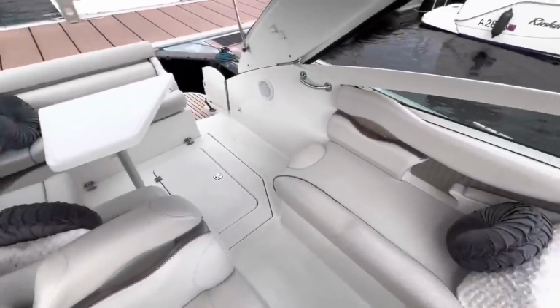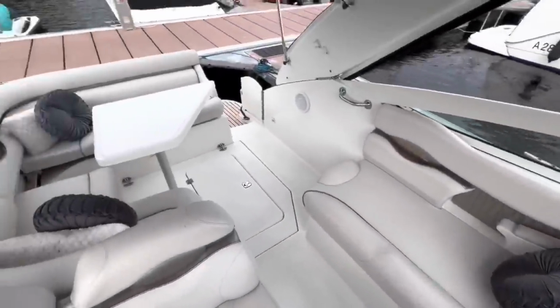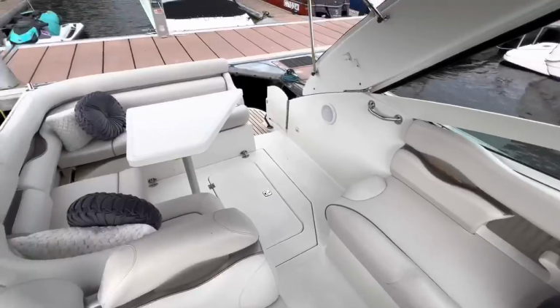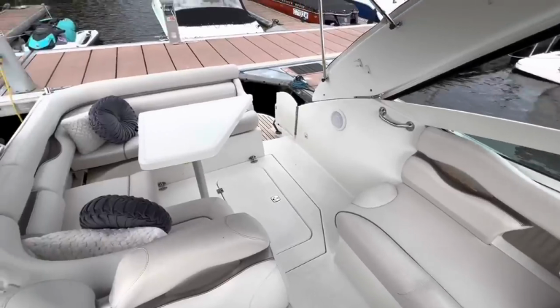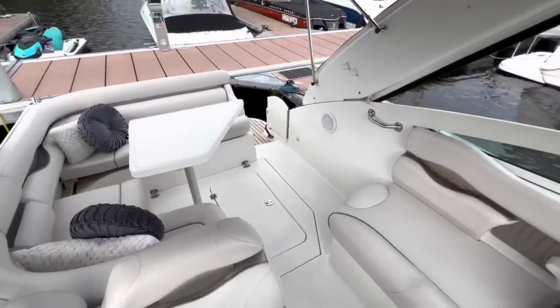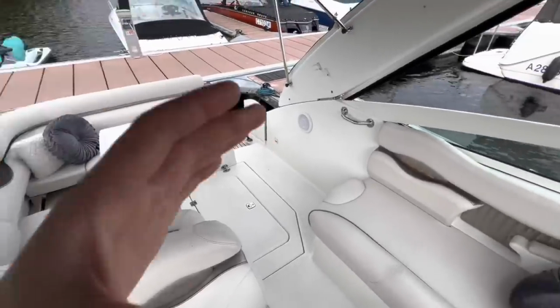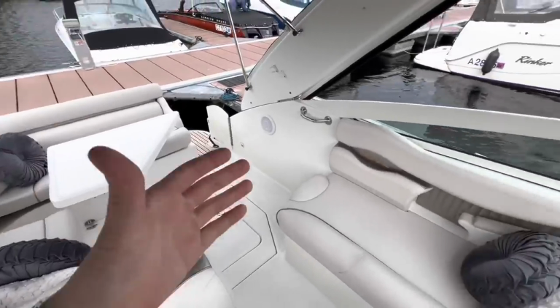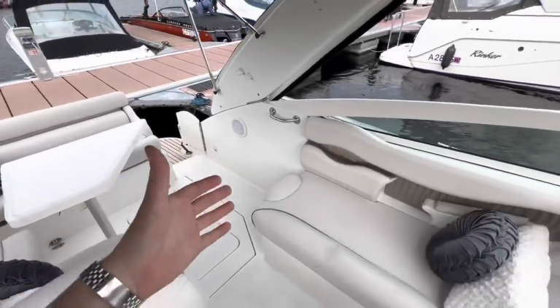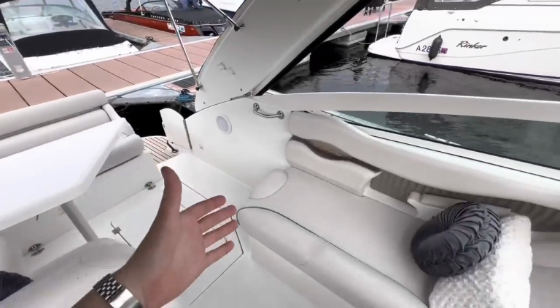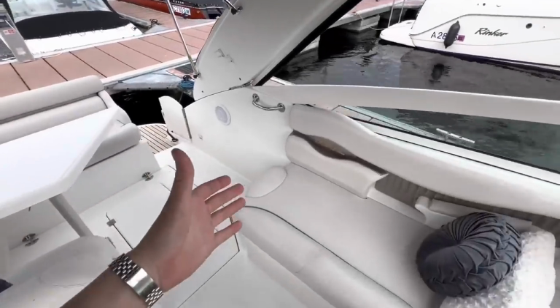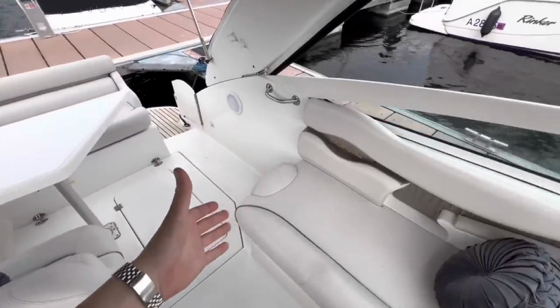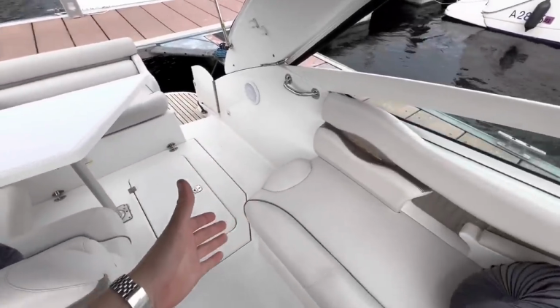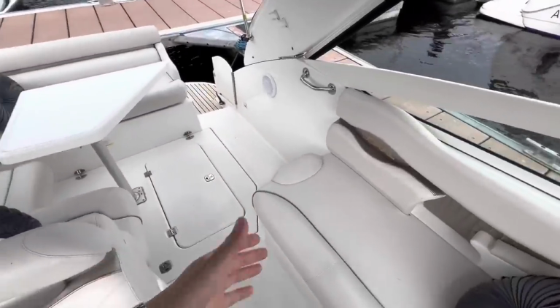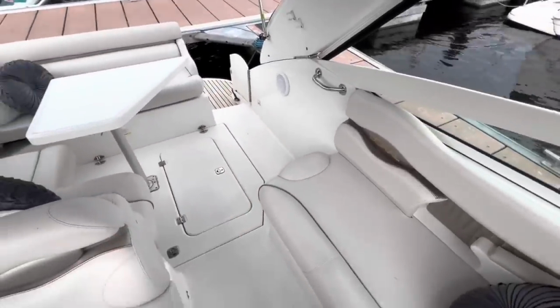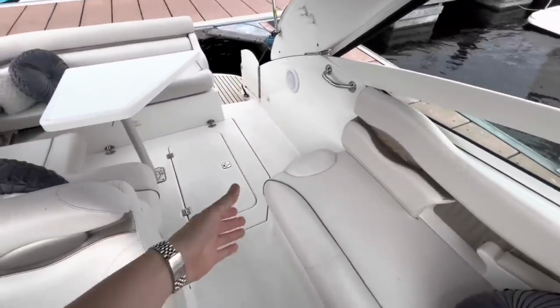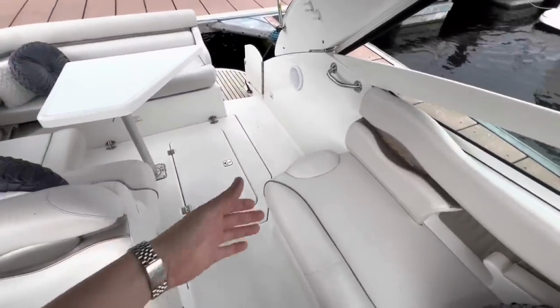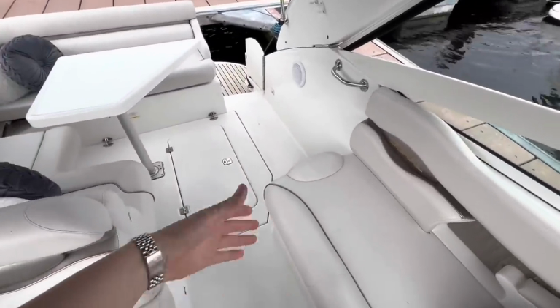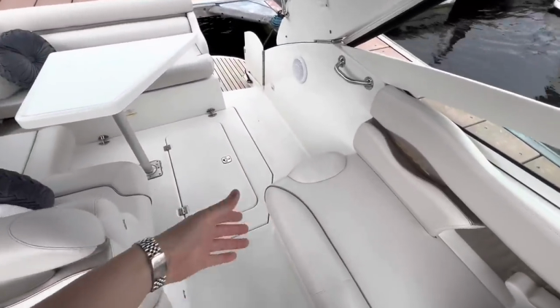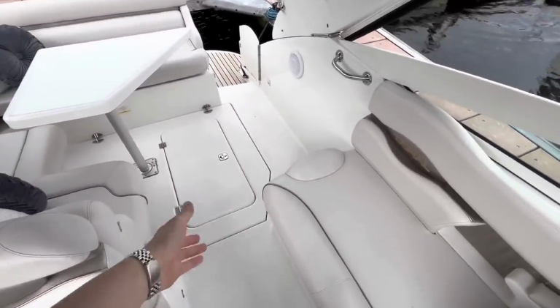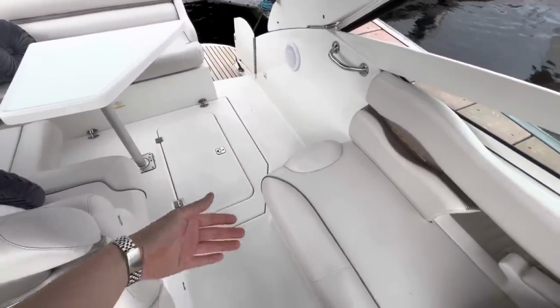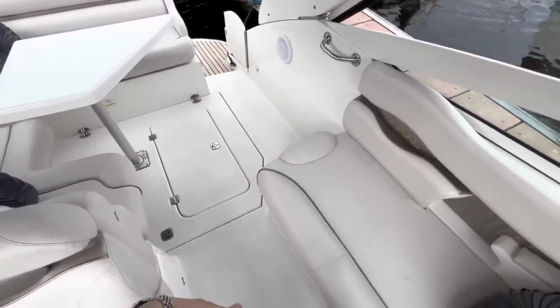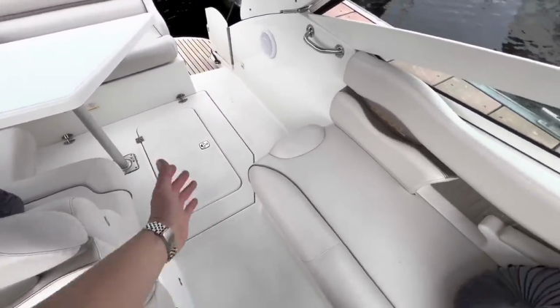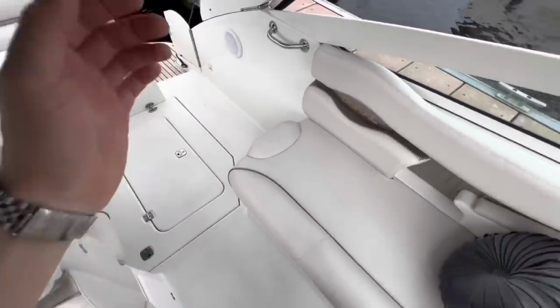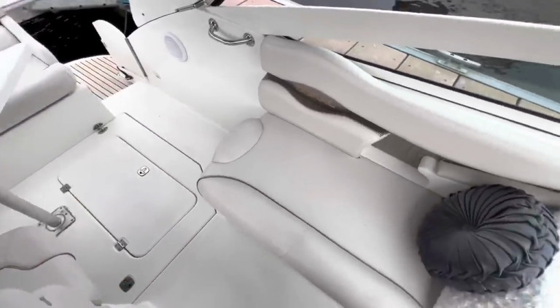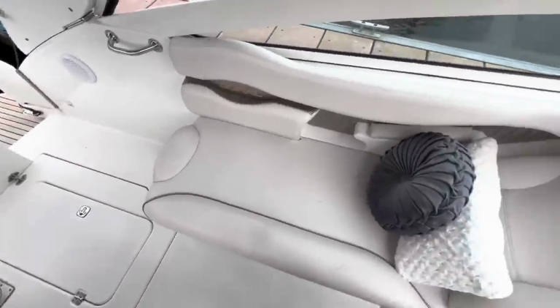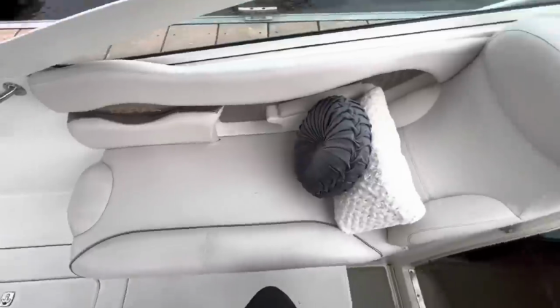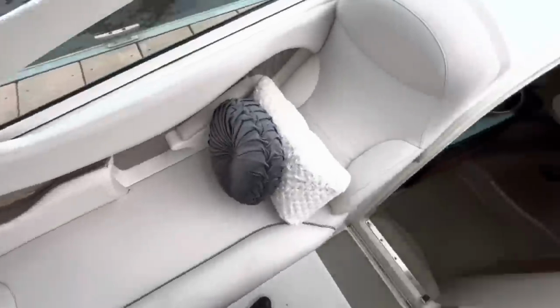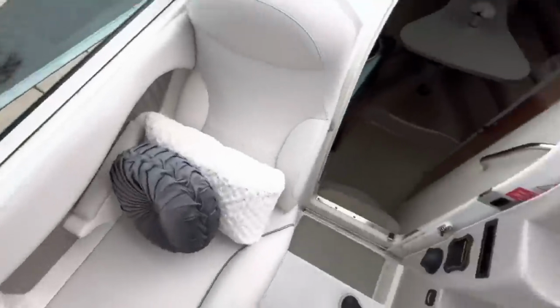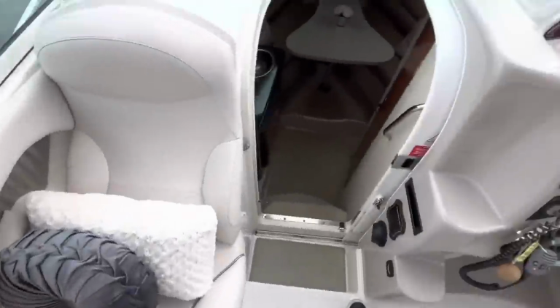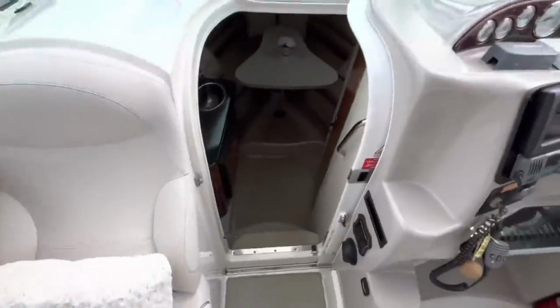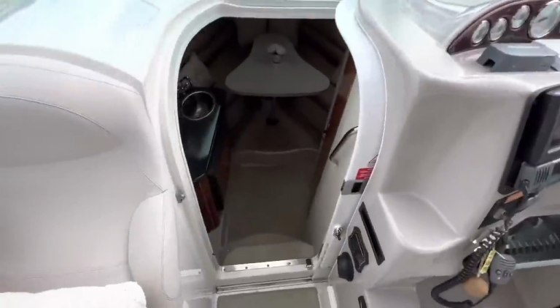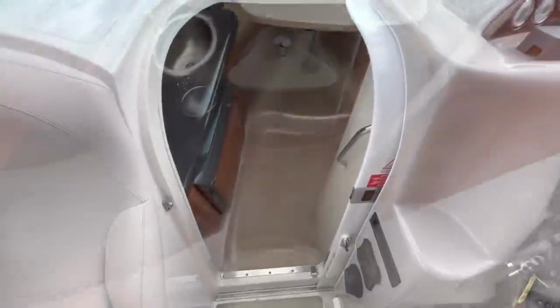It's just non-skid up here, which is great functionality-wise. If any dogs or kids are up here and anything gets muddy, you can just wash it down with a hose. Let's take a little look inside.